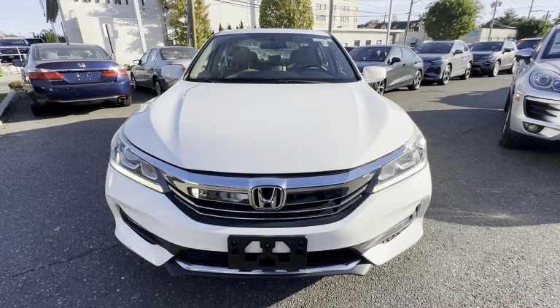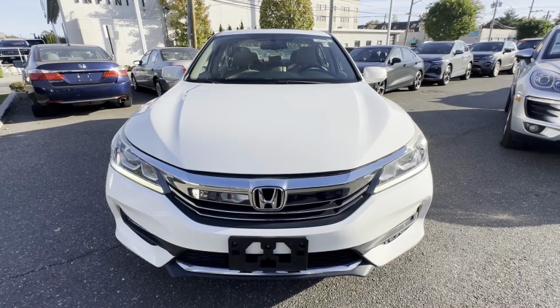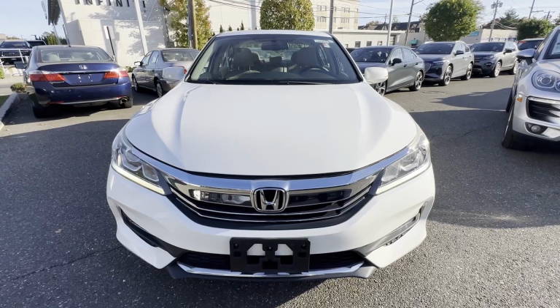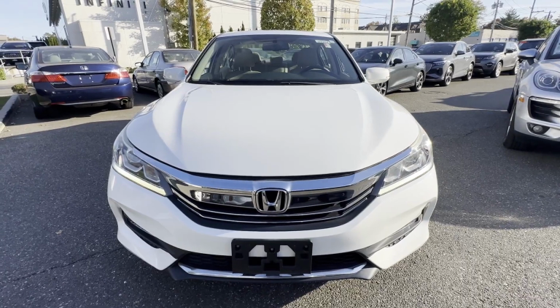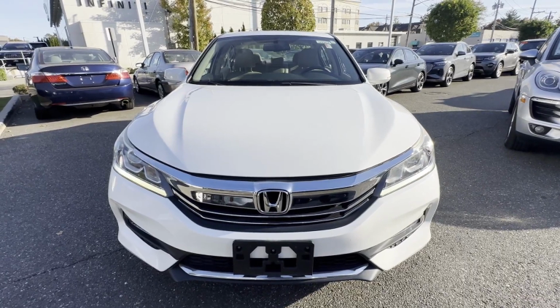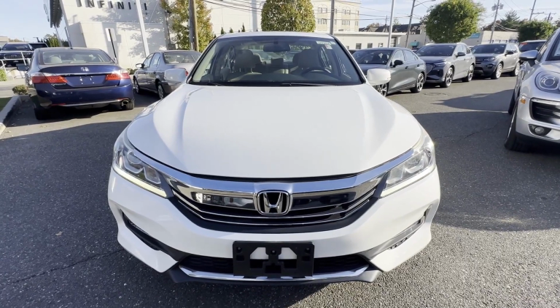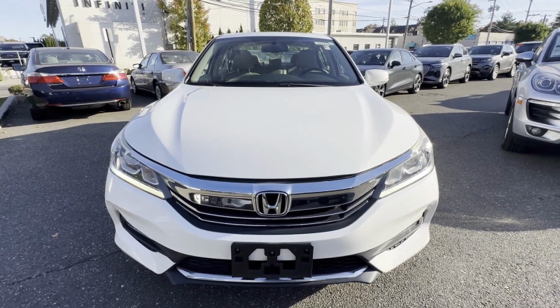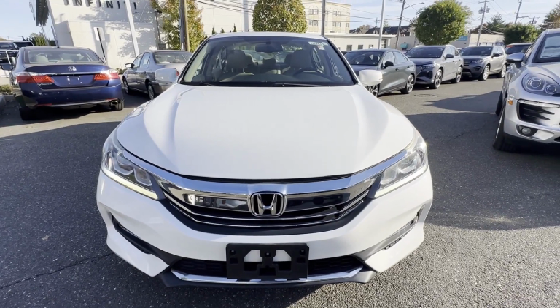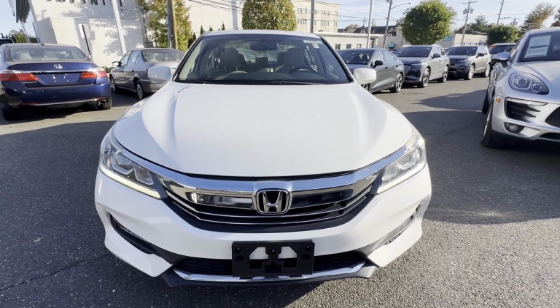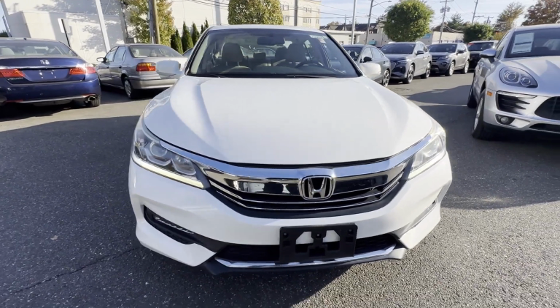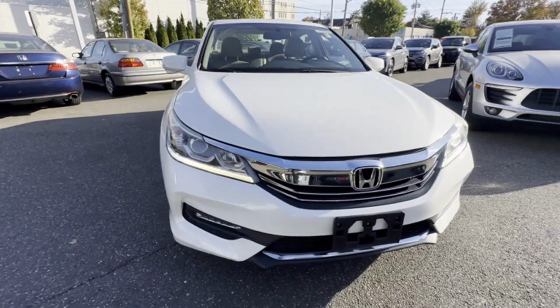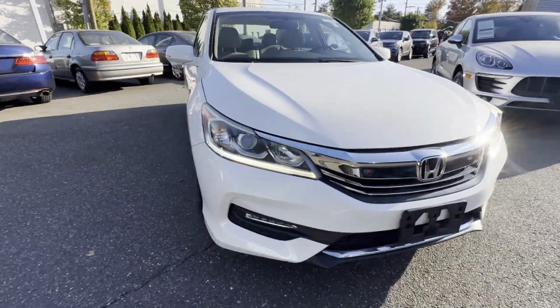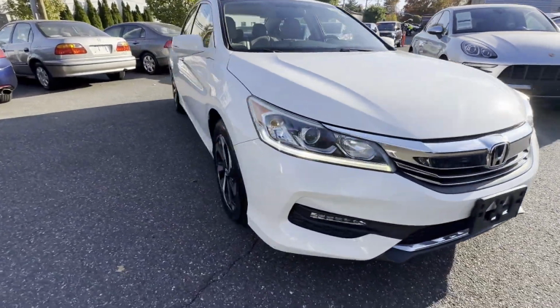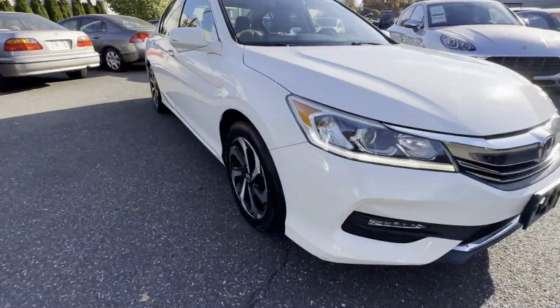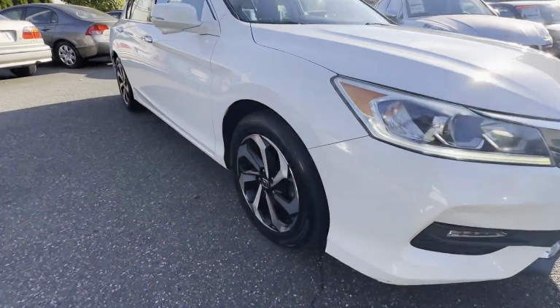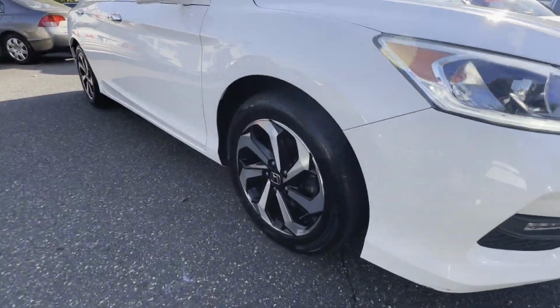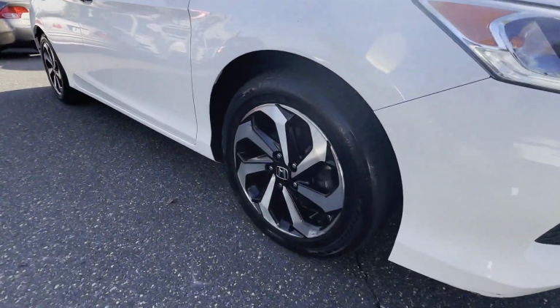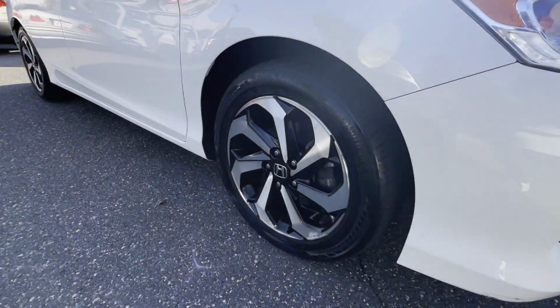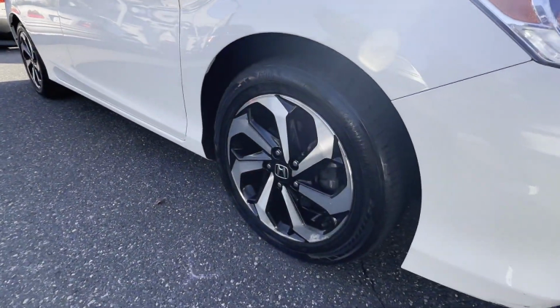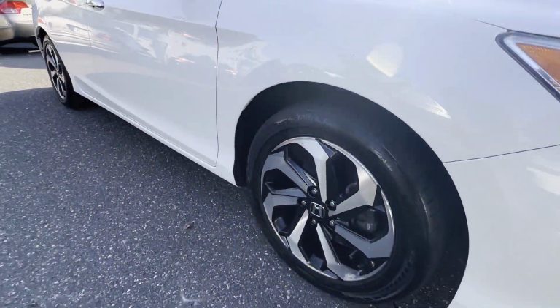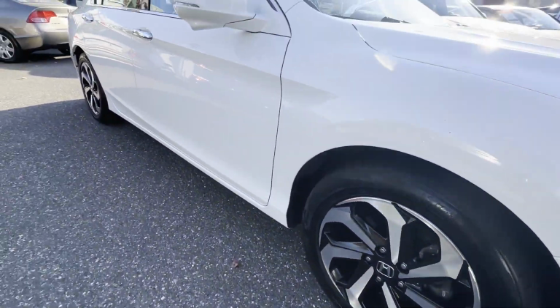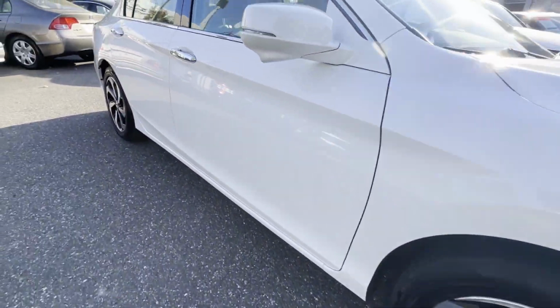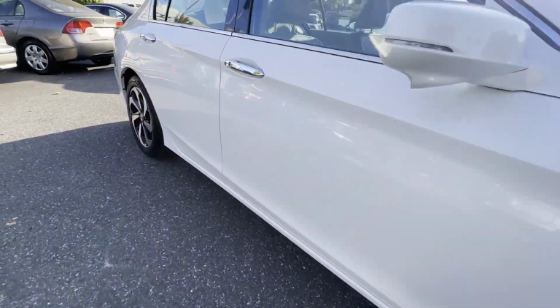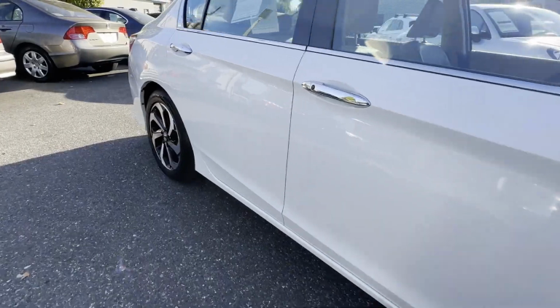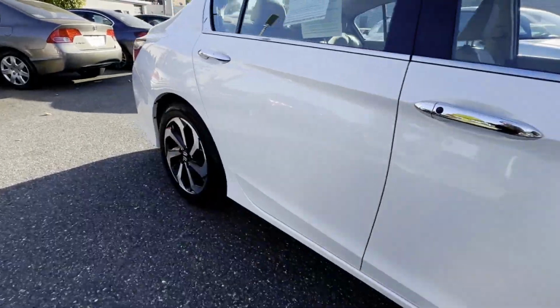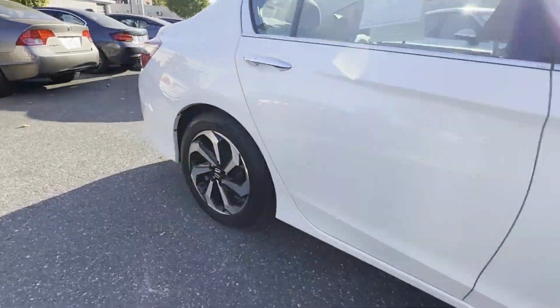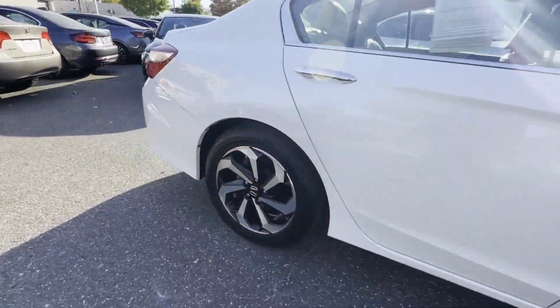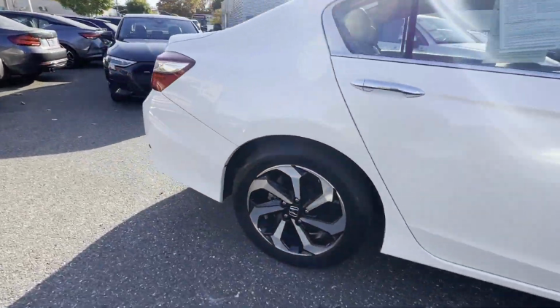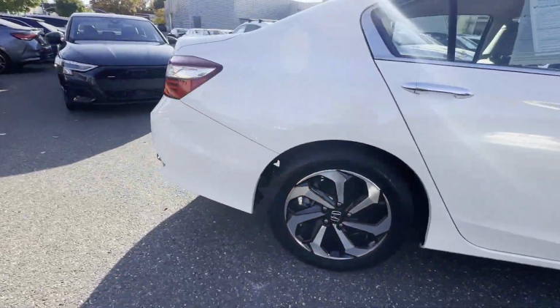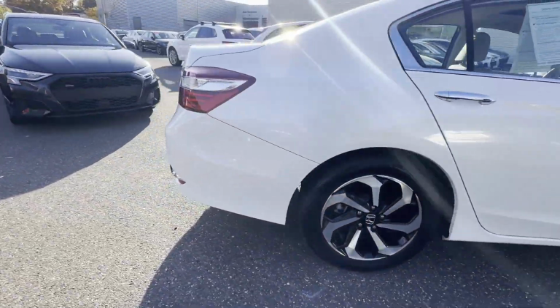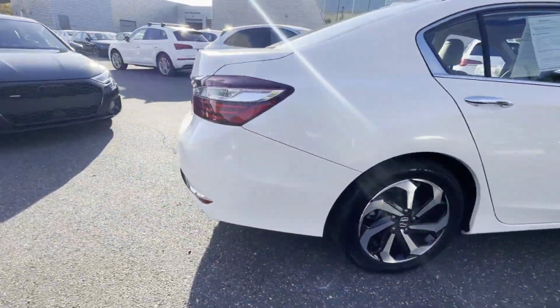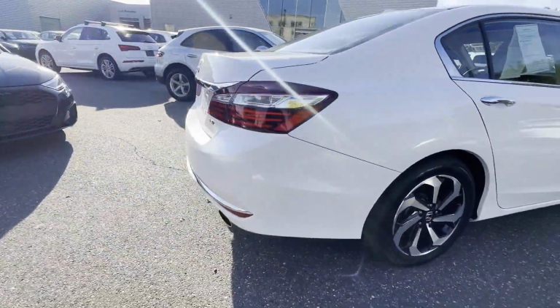2016 Honda Accord Sedan with less than 41,000 miles on the odometer. This sedan combines safety and comfort with style and performance.